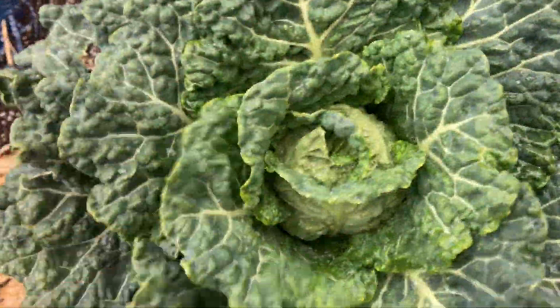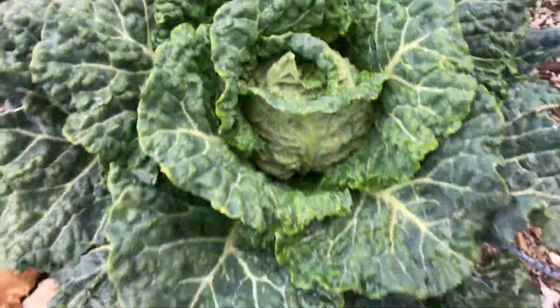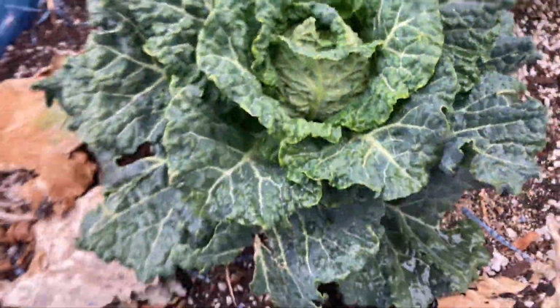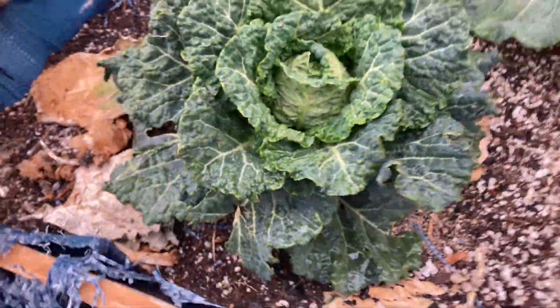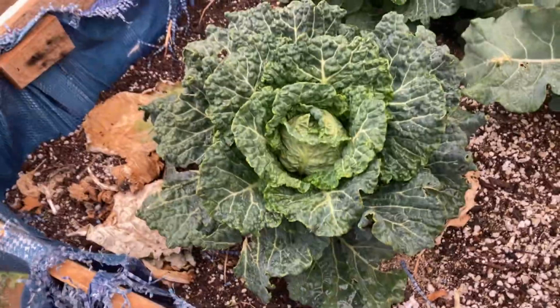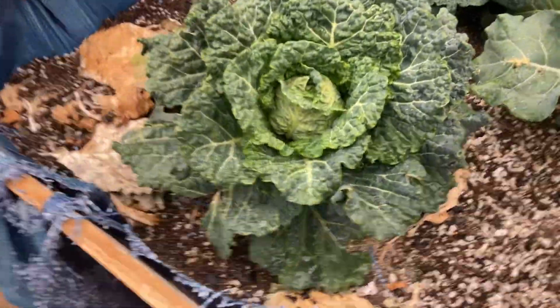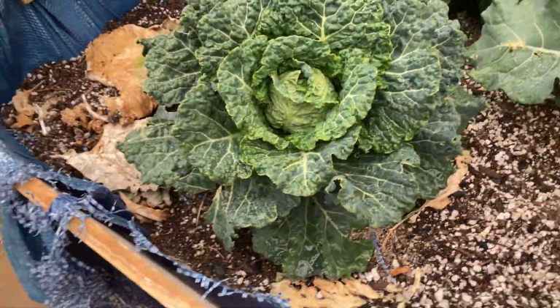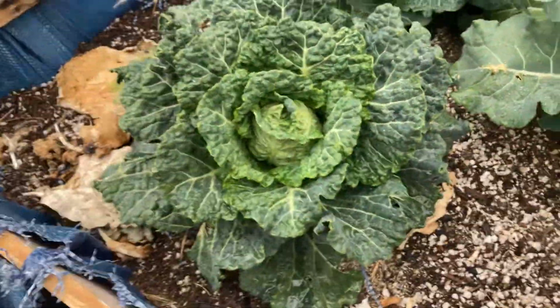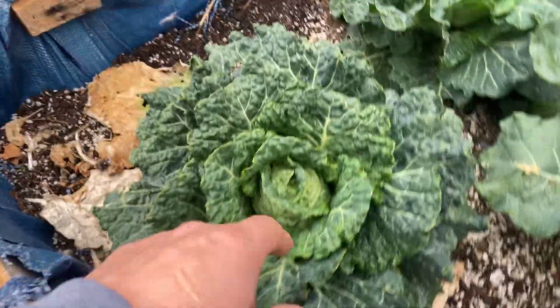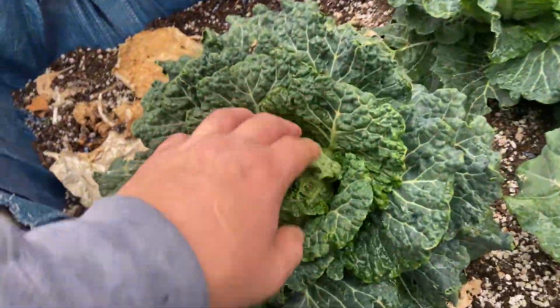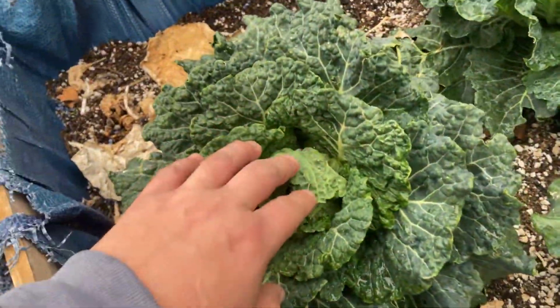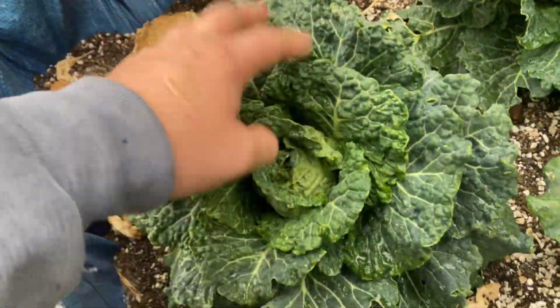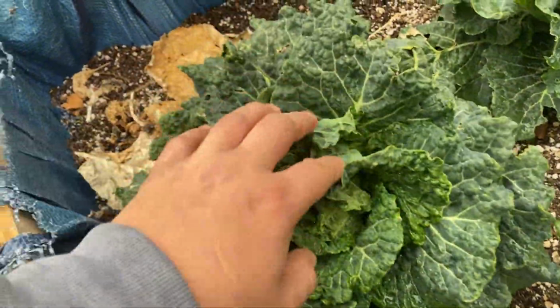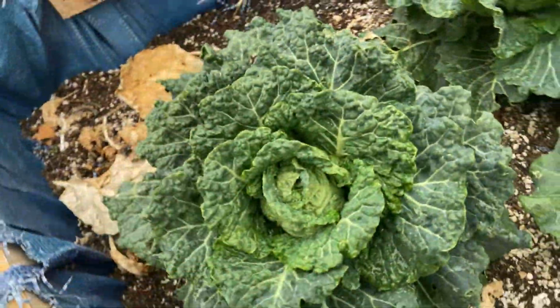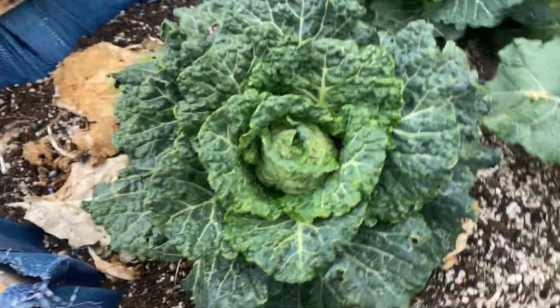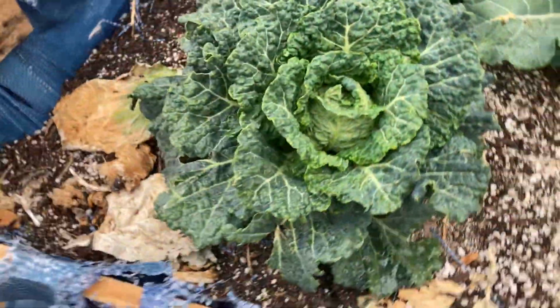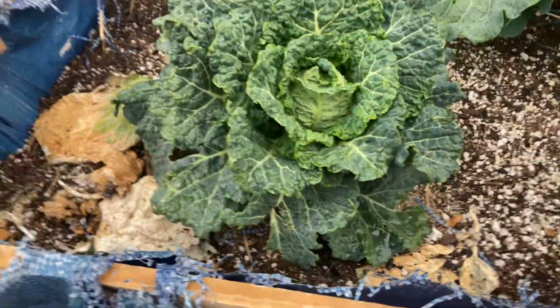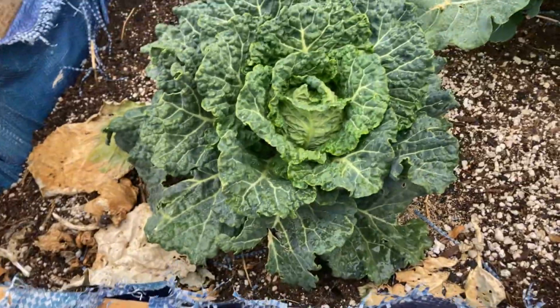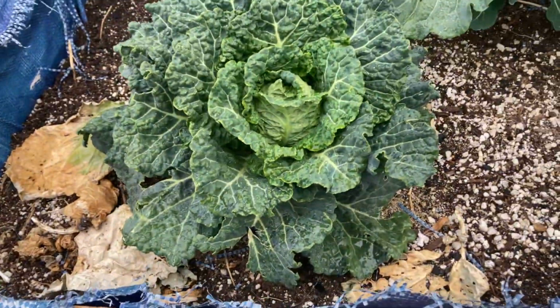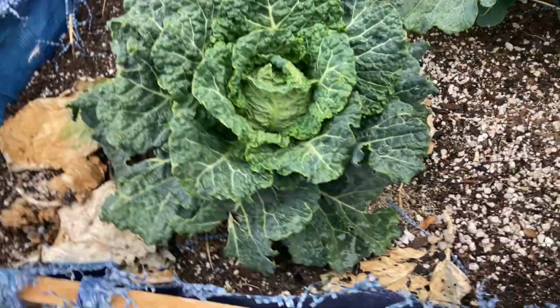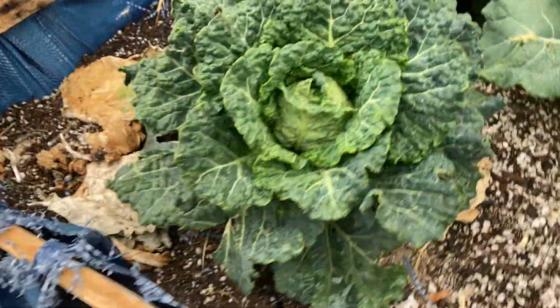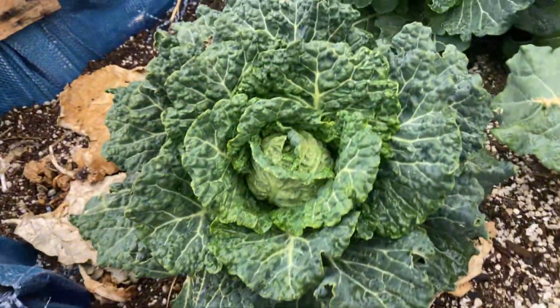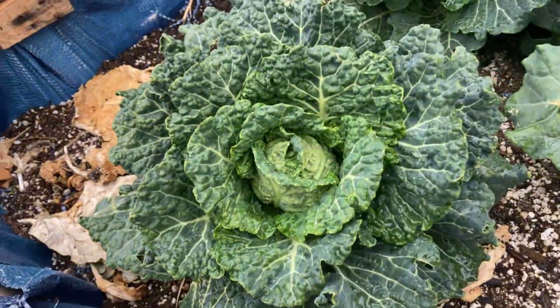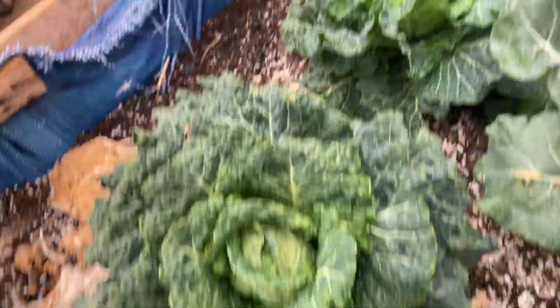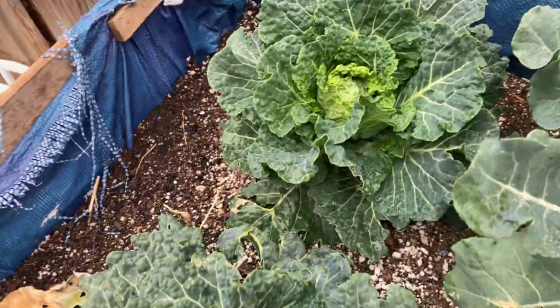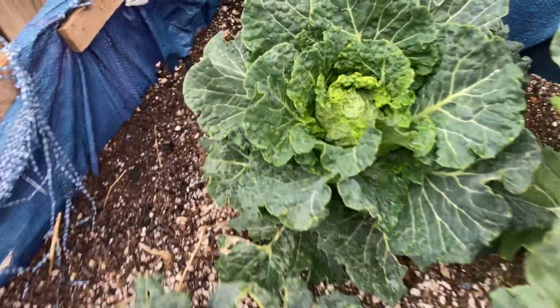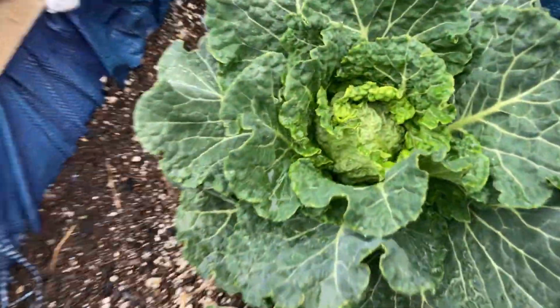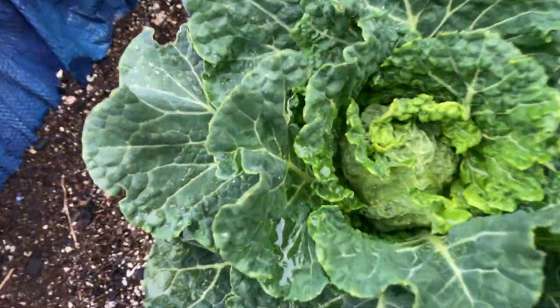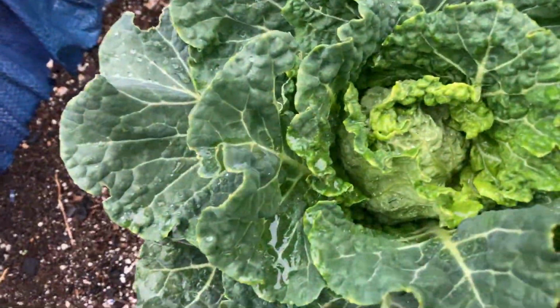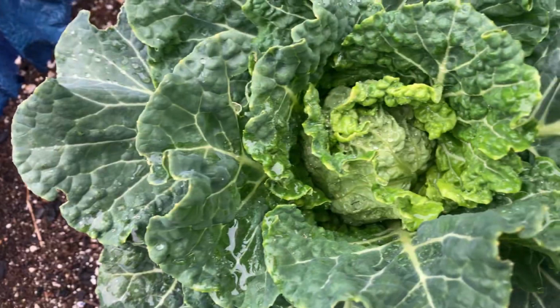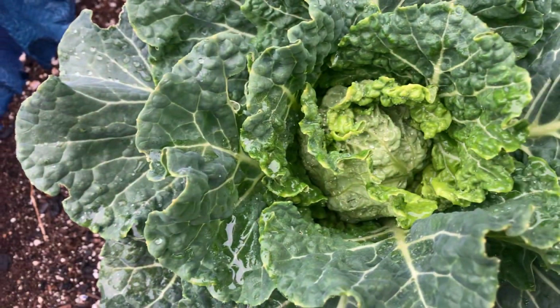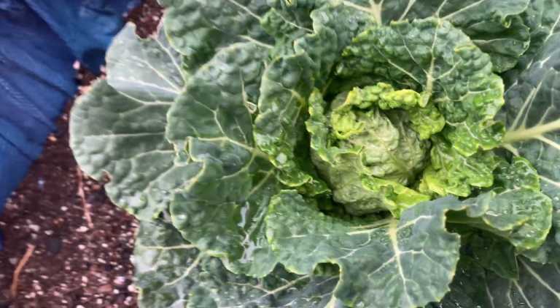It's already looking more like a ball. I'm not sure if it's ready to harvest, but I think I'm ready to maybe give it another week or two, and then I'm going to take it off. This is my other one — this is my smaller one.